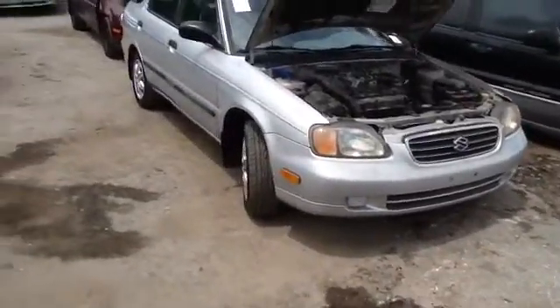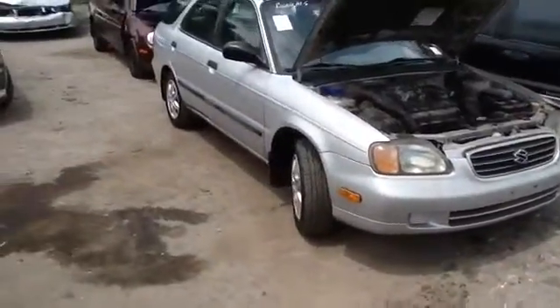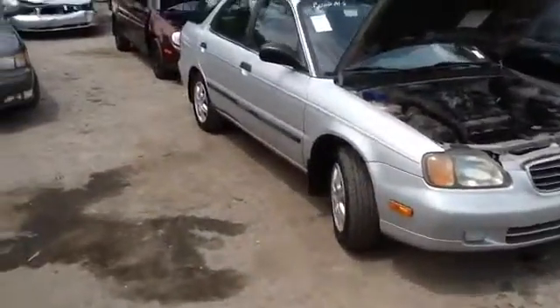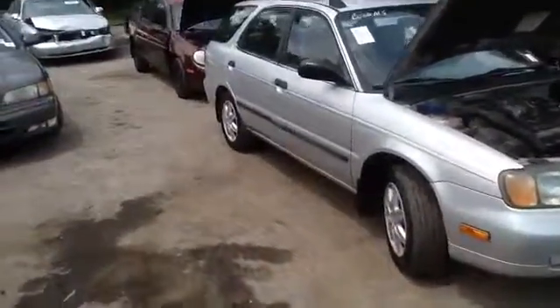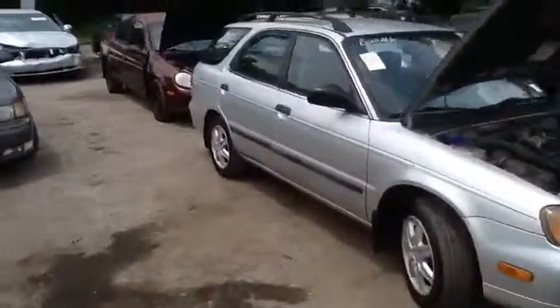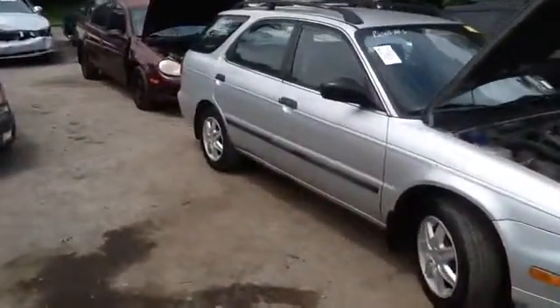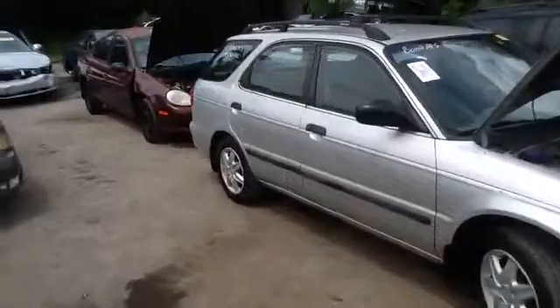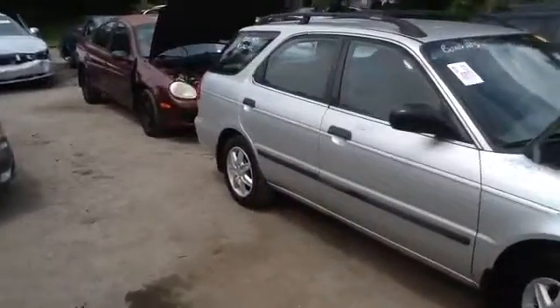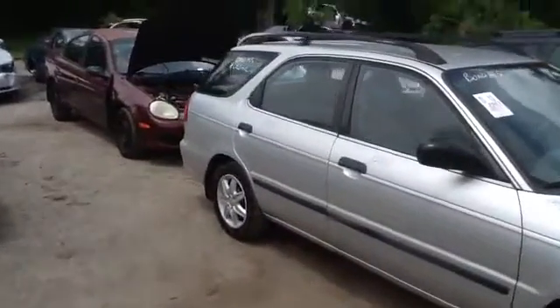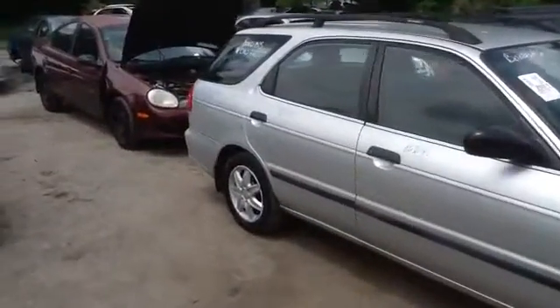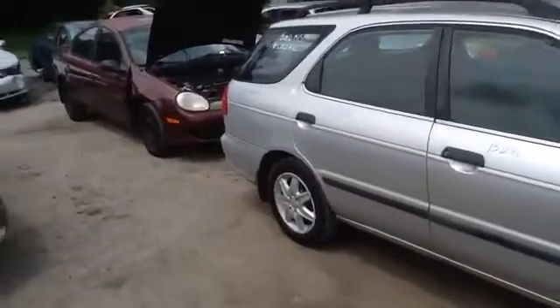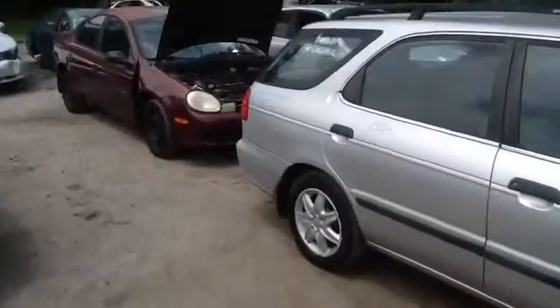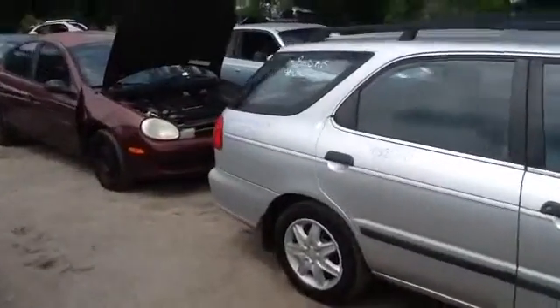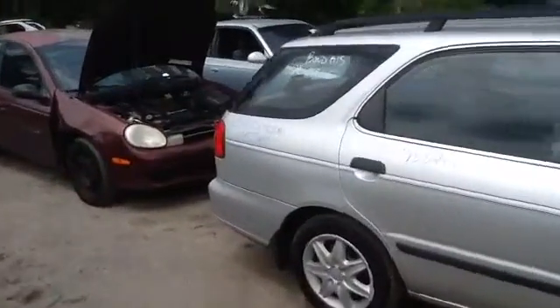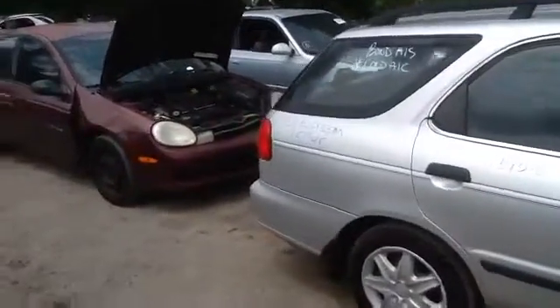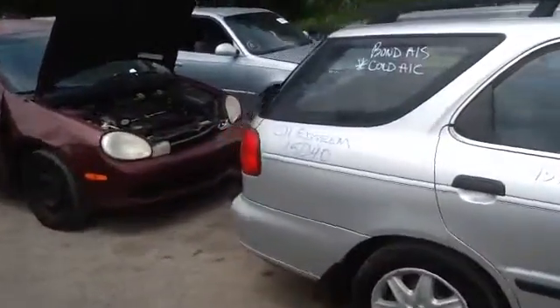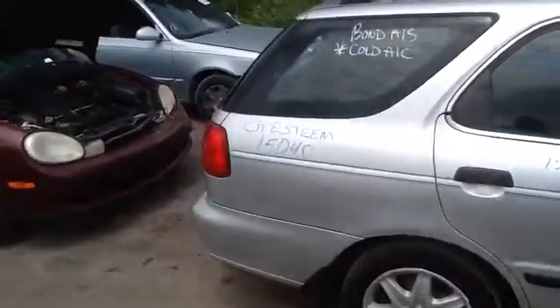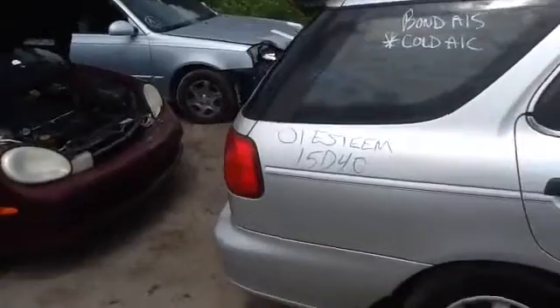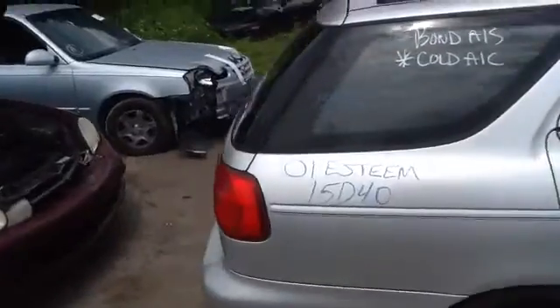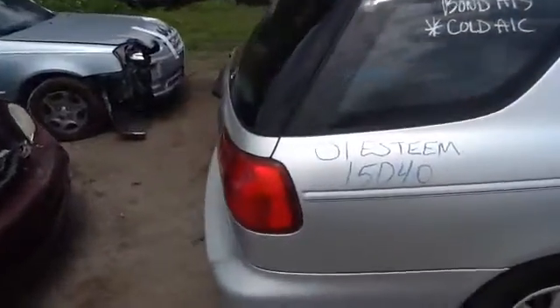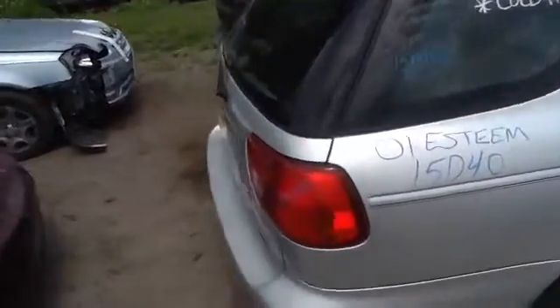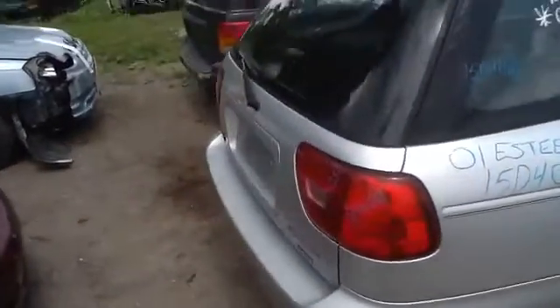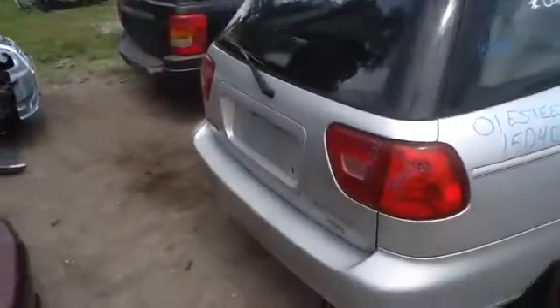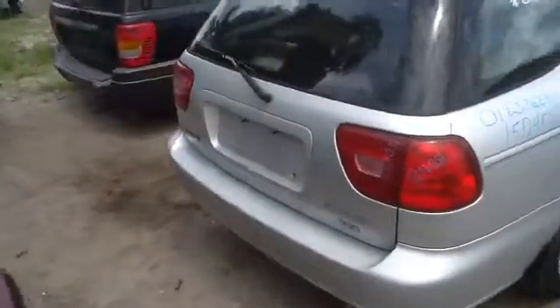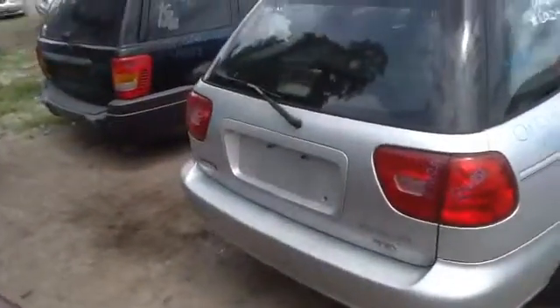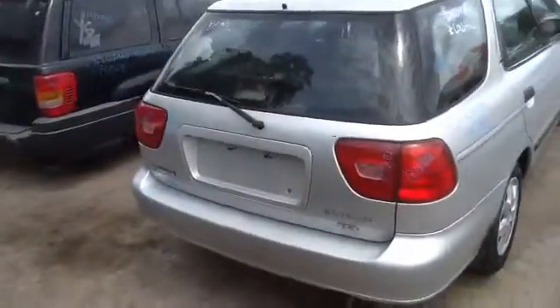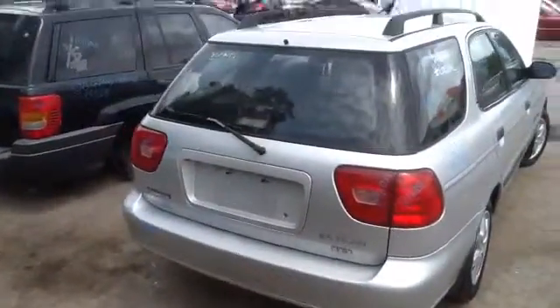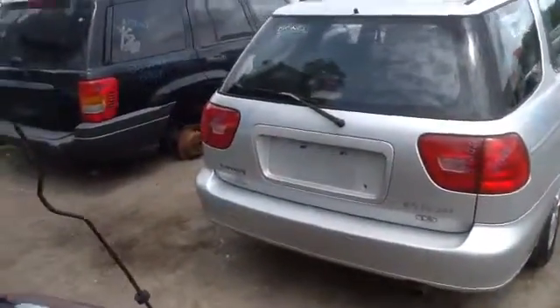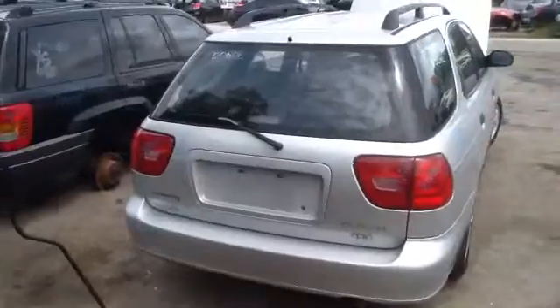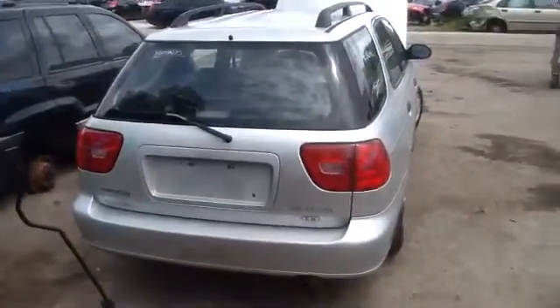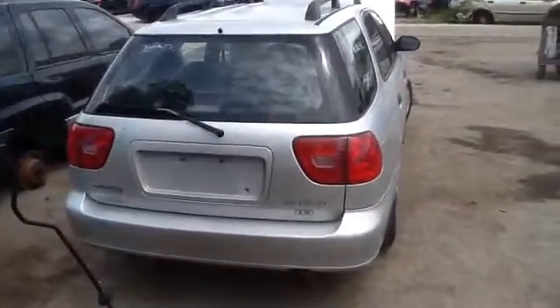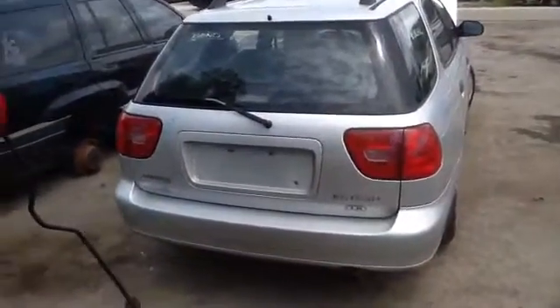Nice clean passenger side front and rear doors, nice clean quarter panel on the passenger side, deck lid, taillights, and rear bumper all in good shape.